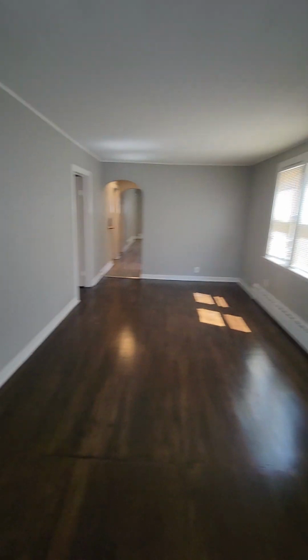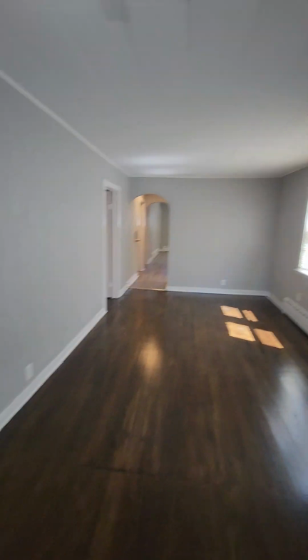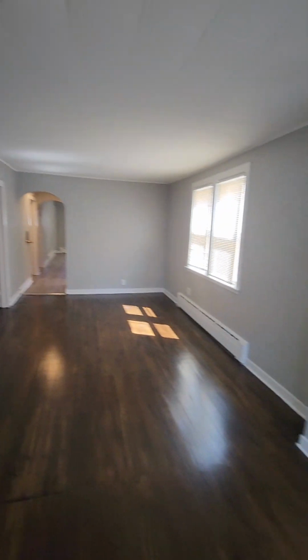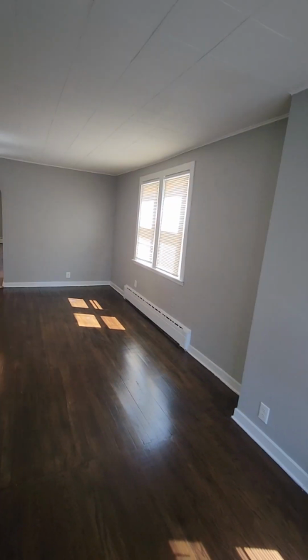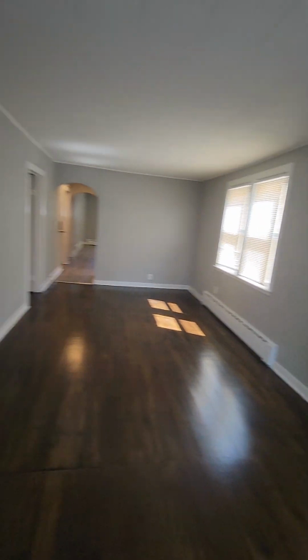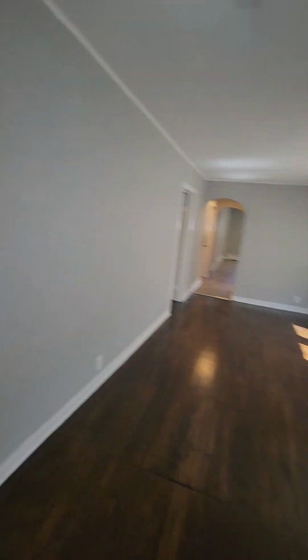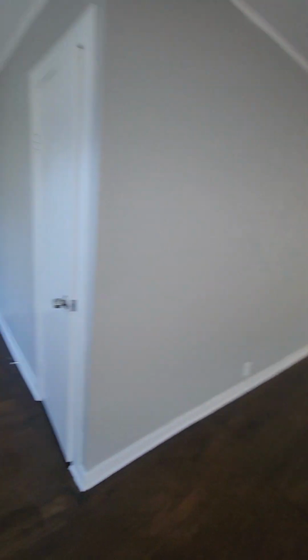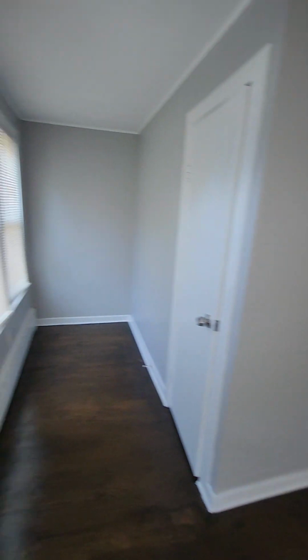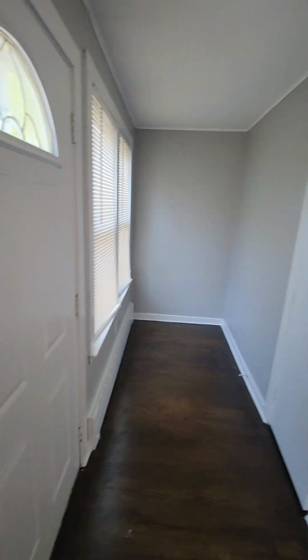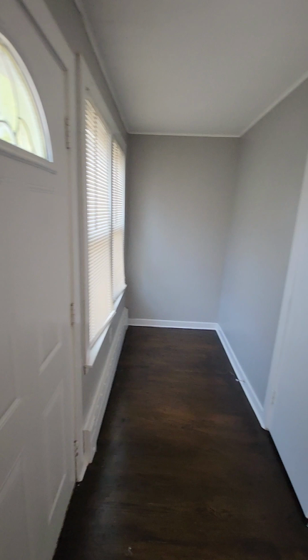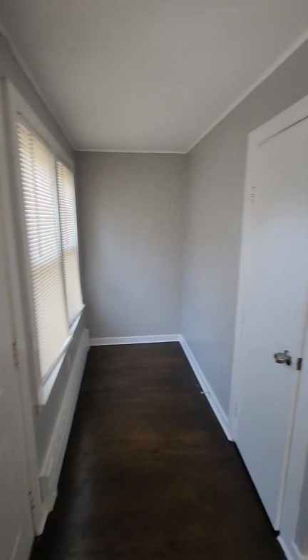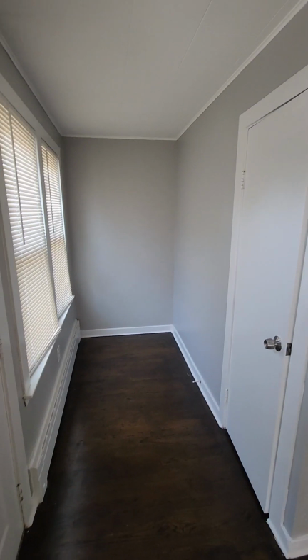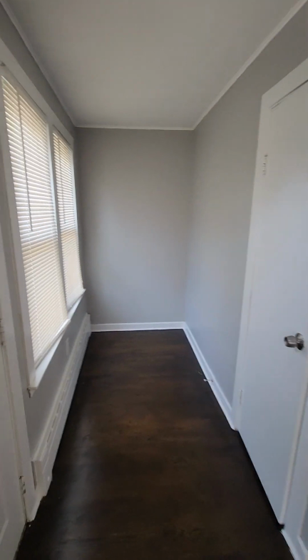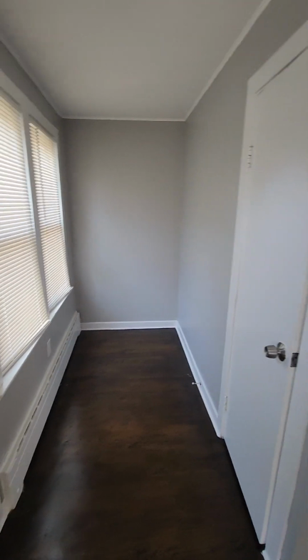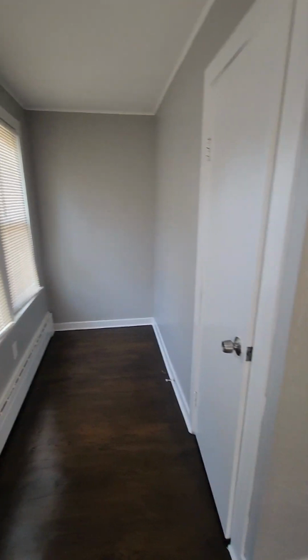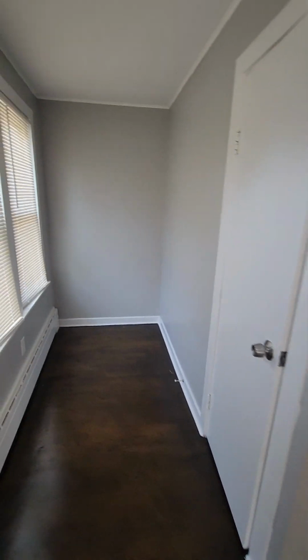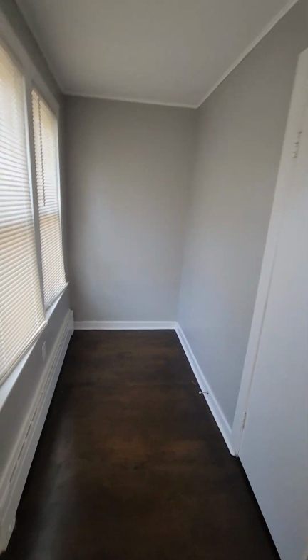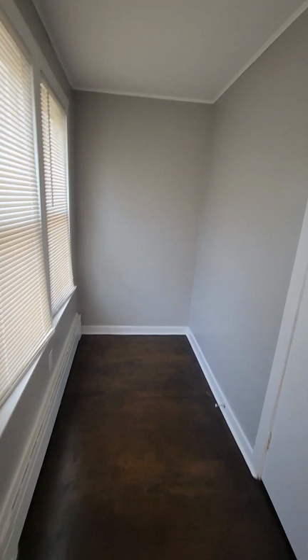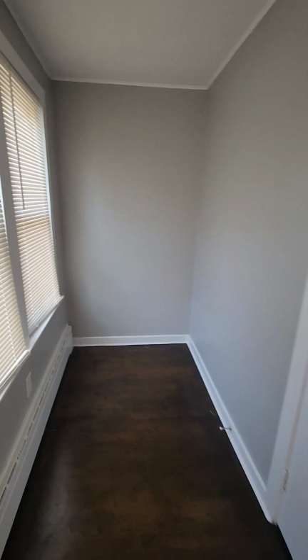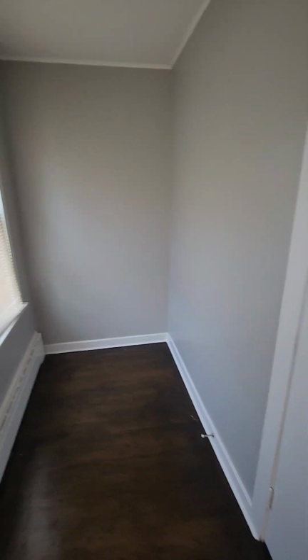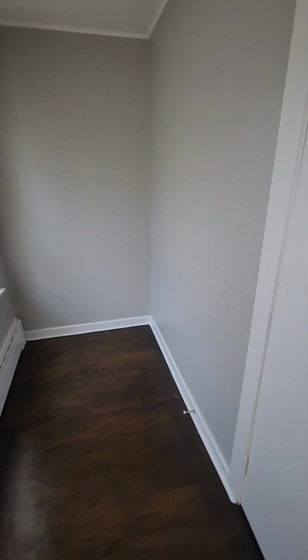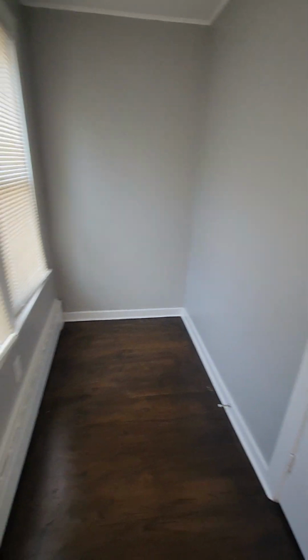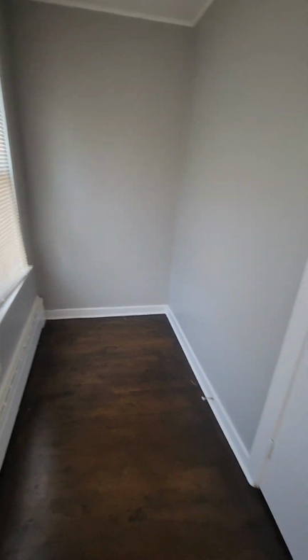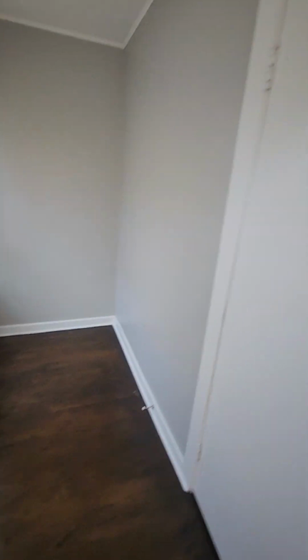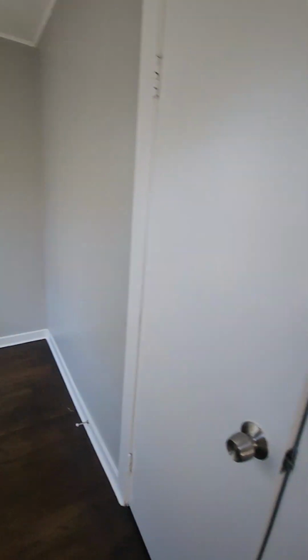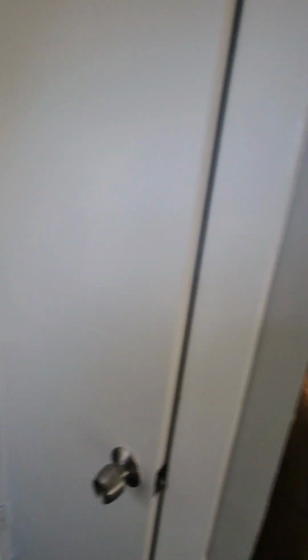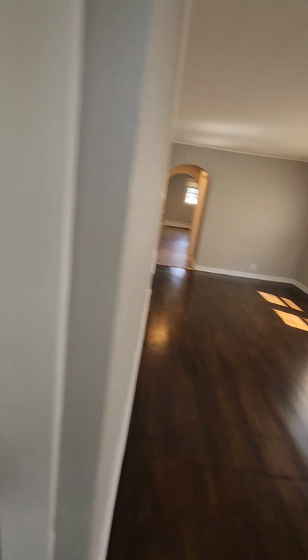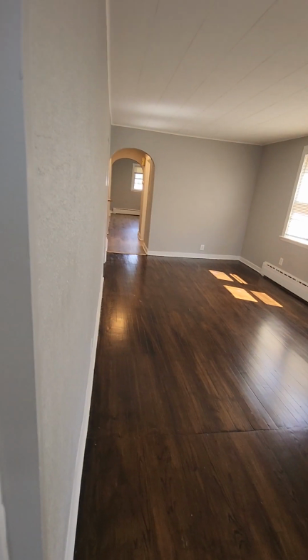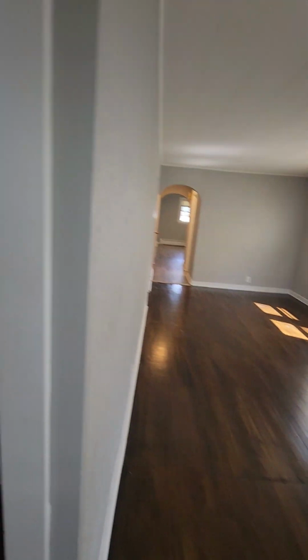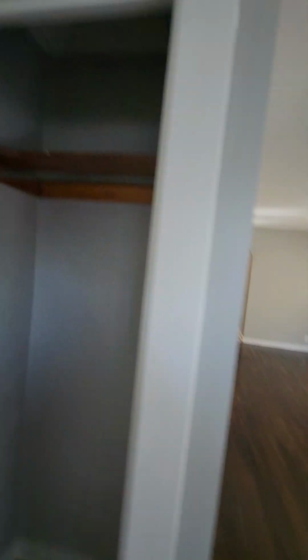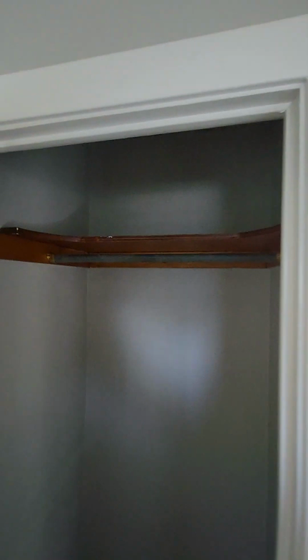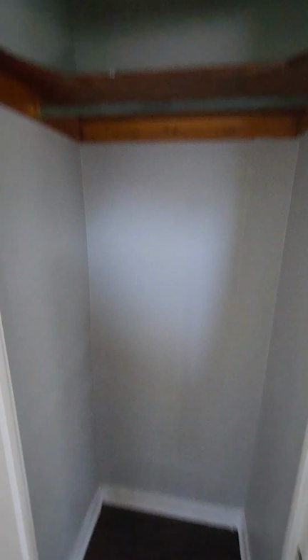As we come into the unit we're greeted by hardwood floors. Just inside the door we have a little foyer area right here. You could put a nice little bench here where you can take your shoes off so you don't have to come through the whole unit. We also have a coat closet.